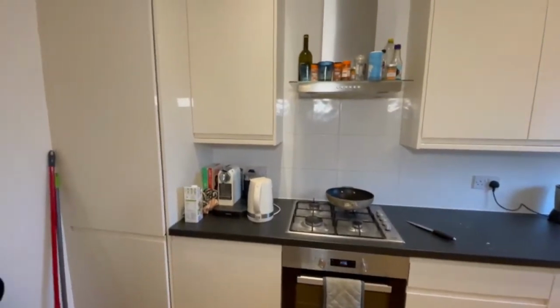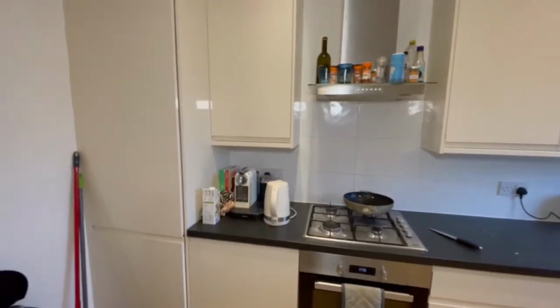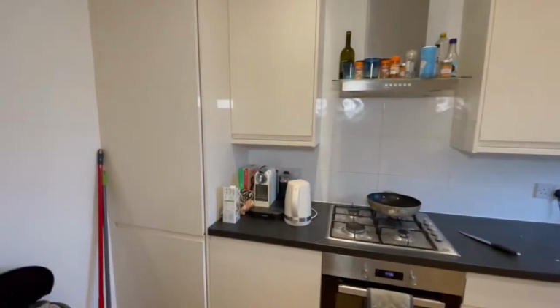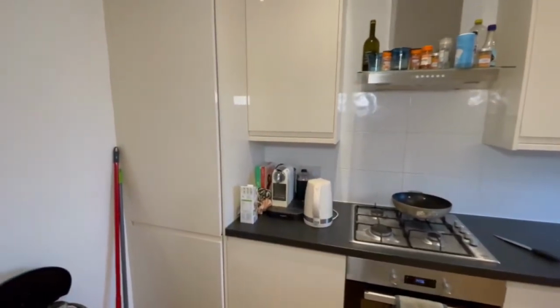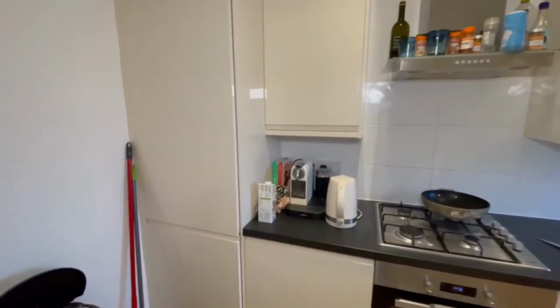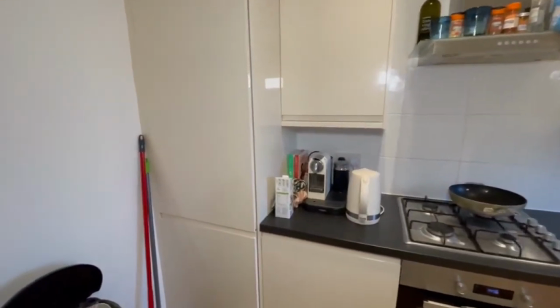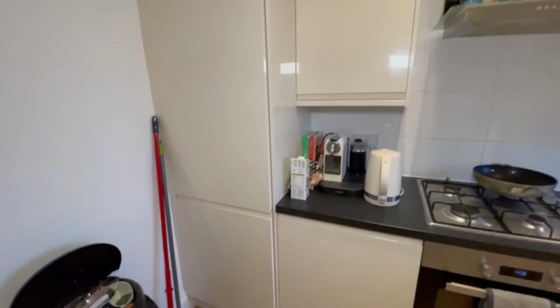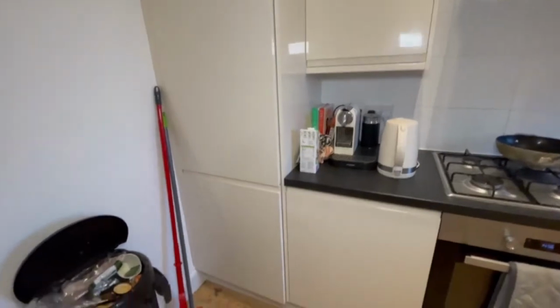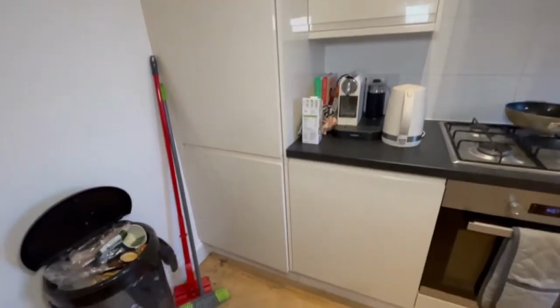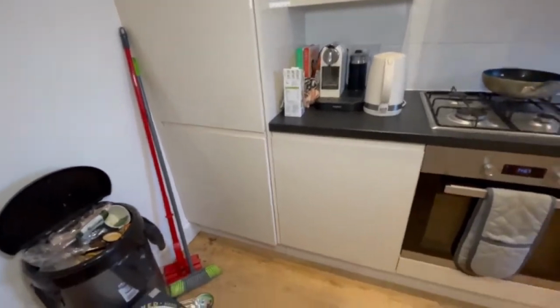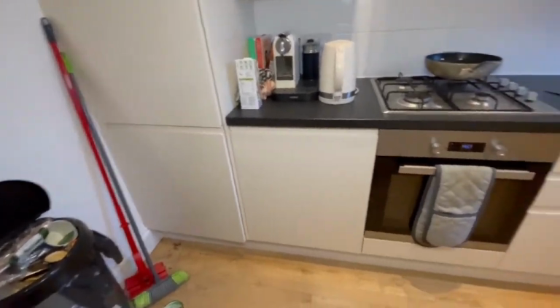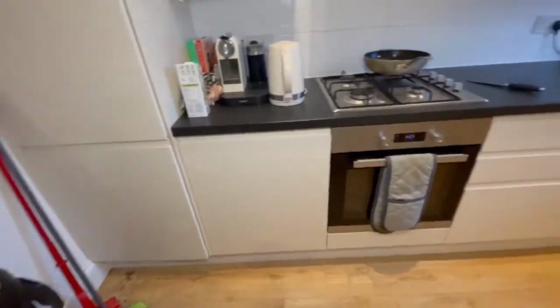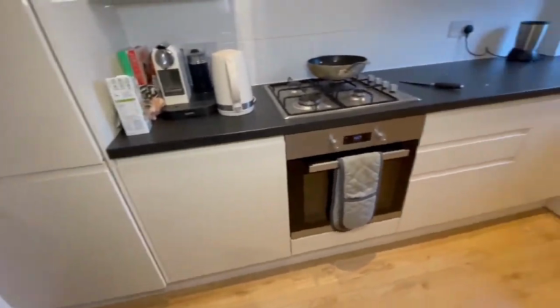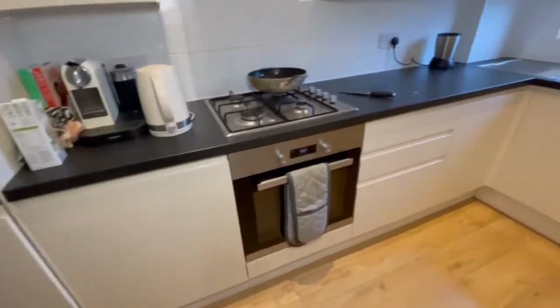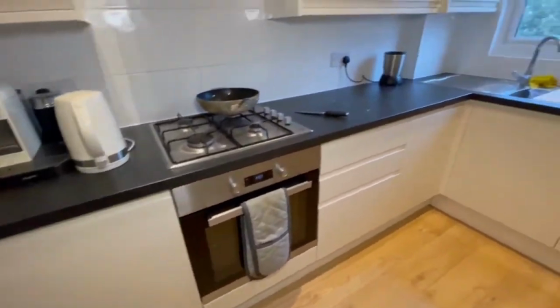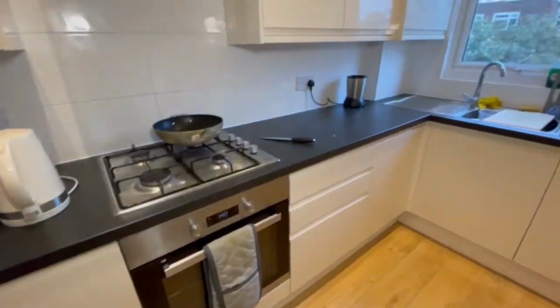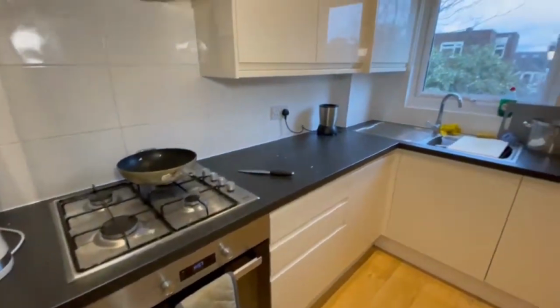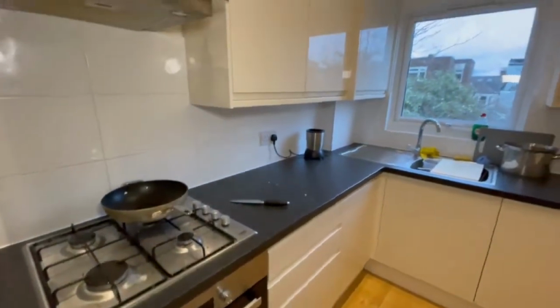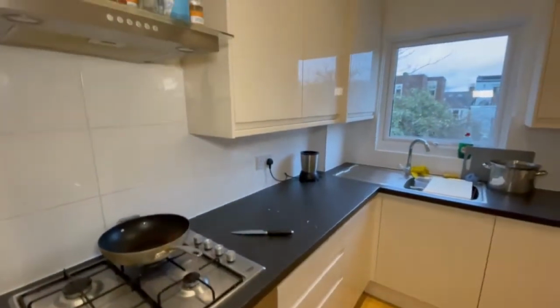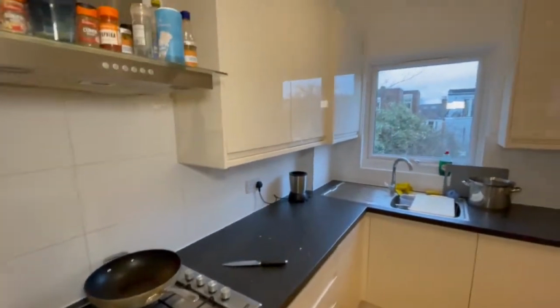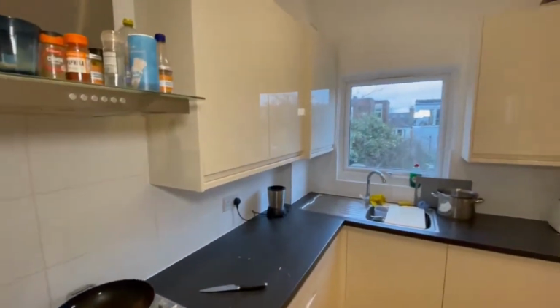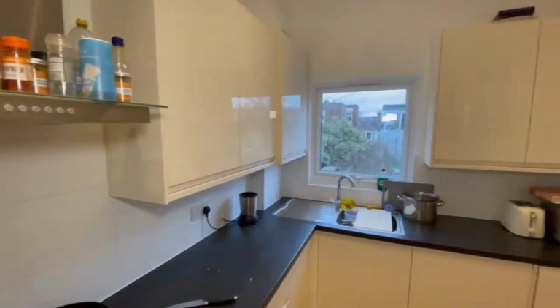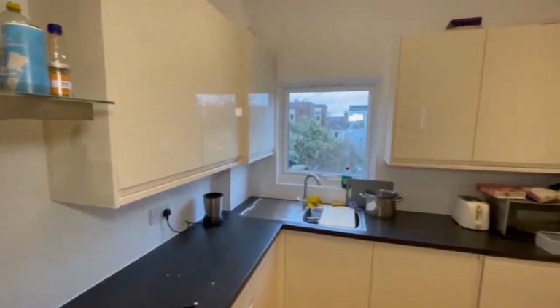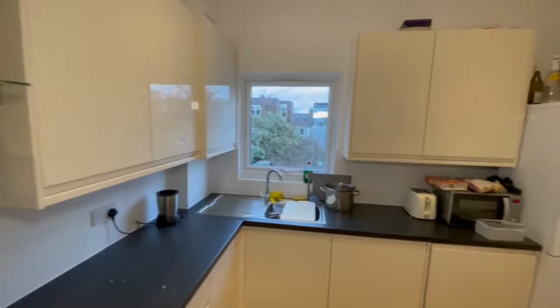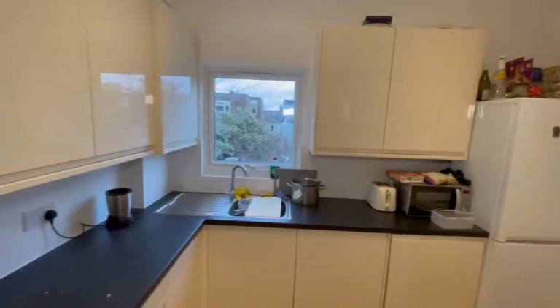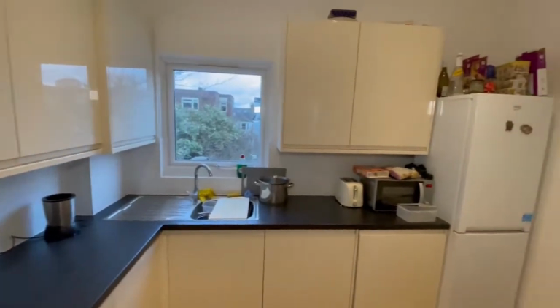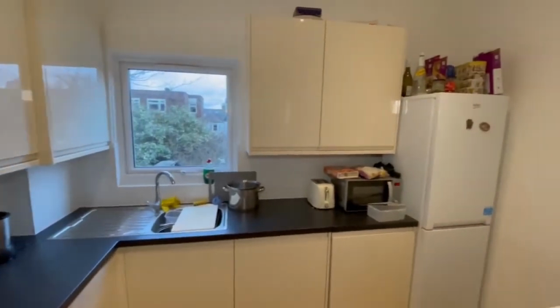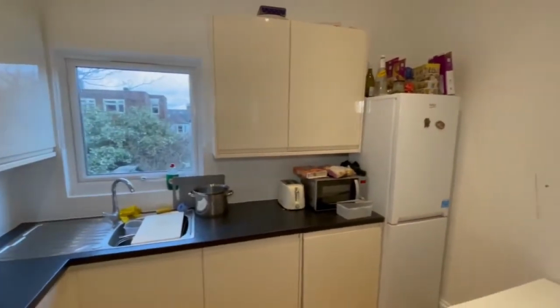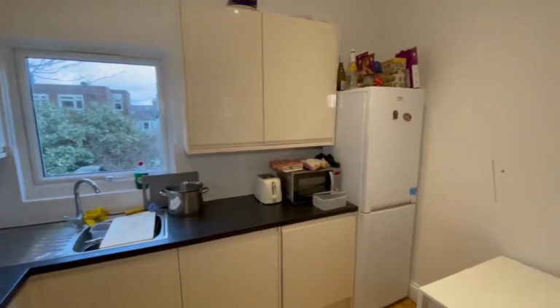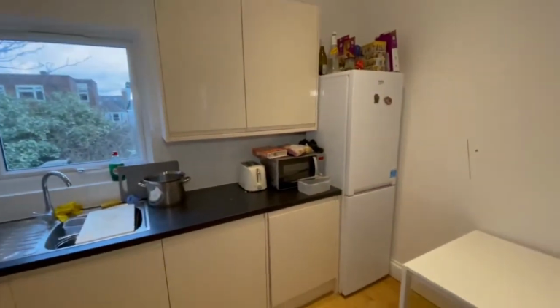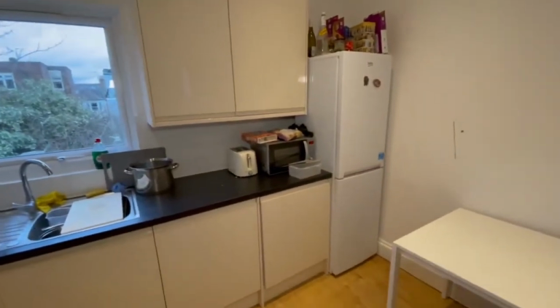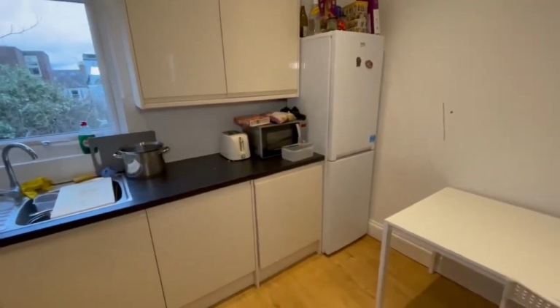We have an electric oven, gas hob with extractor fan above, built-in fridge freezer, washing machine, and of course the all-important dishwasher.